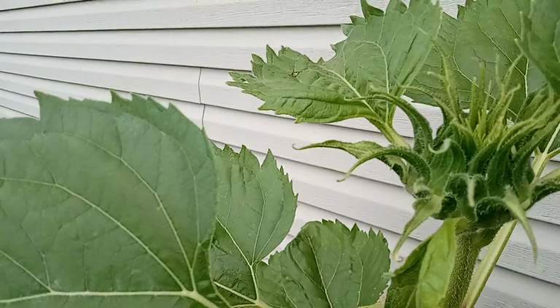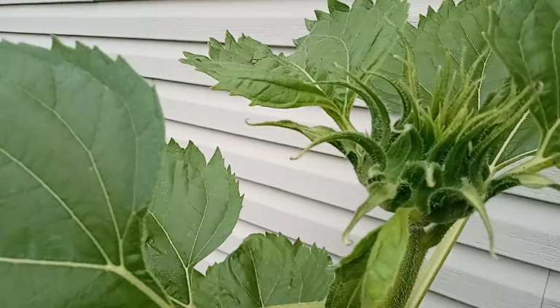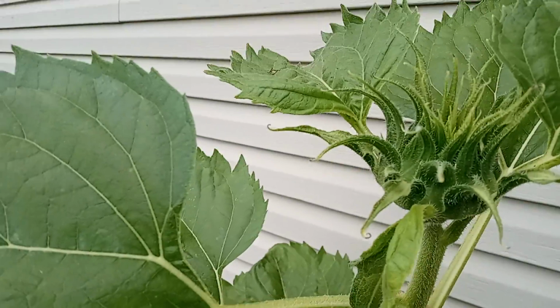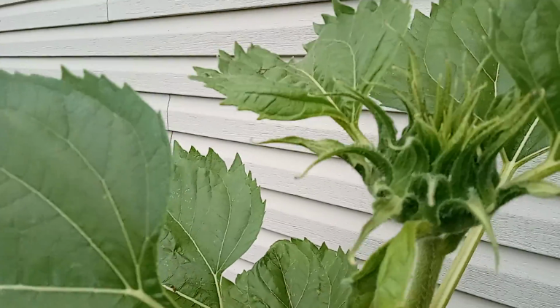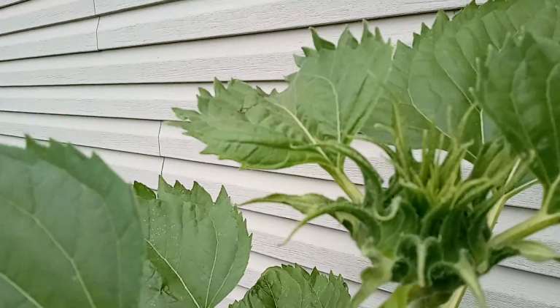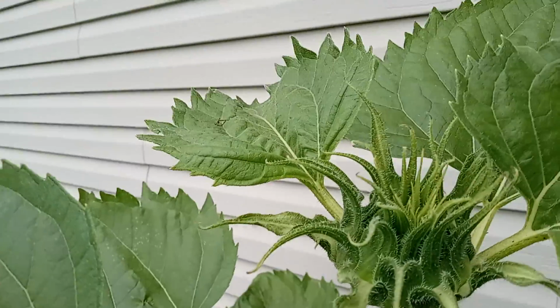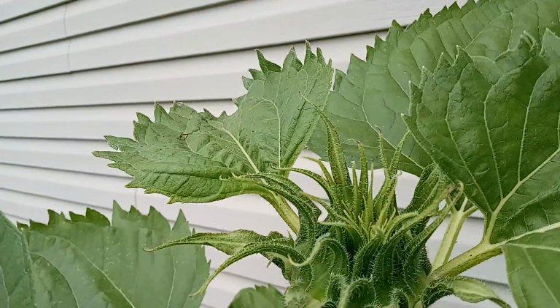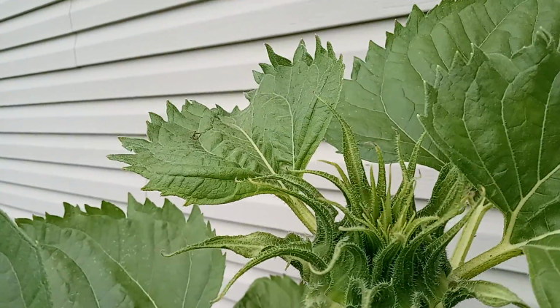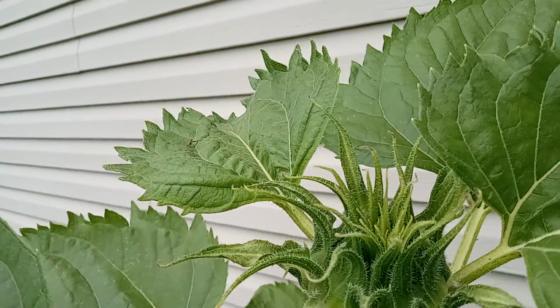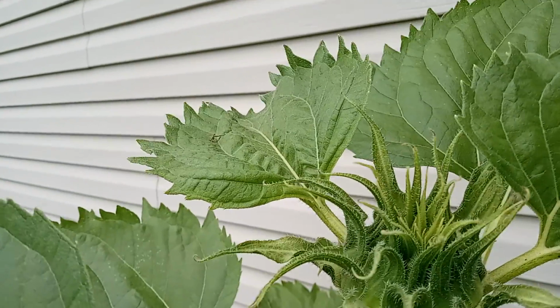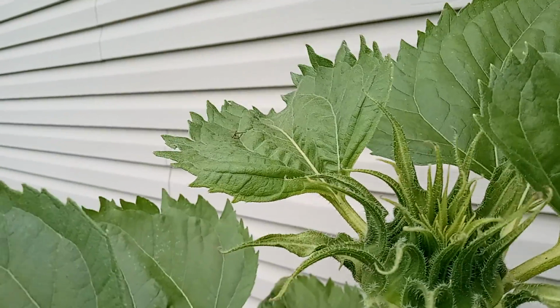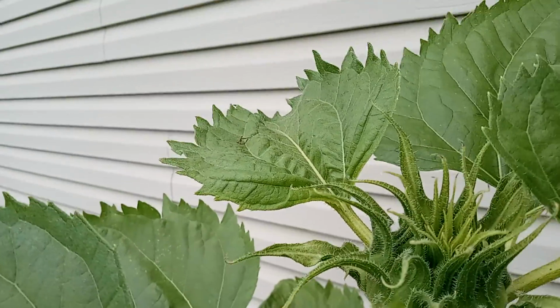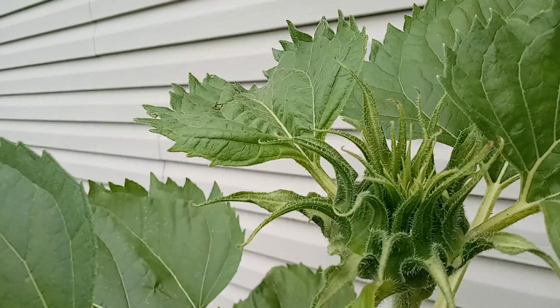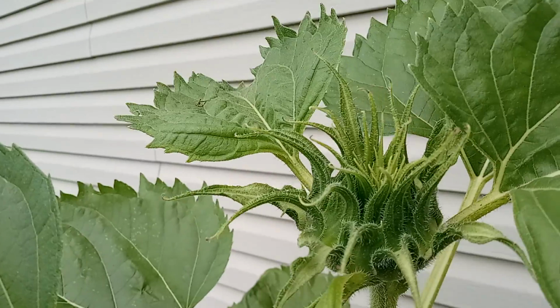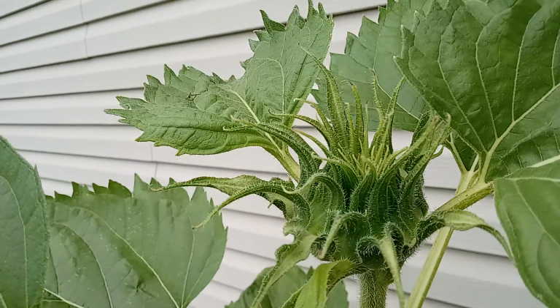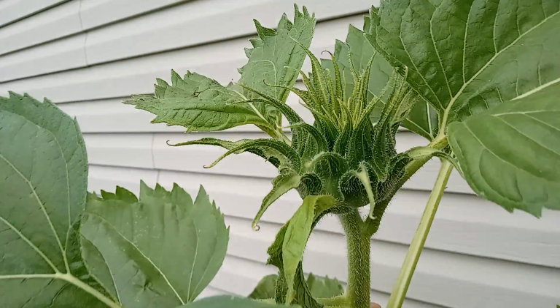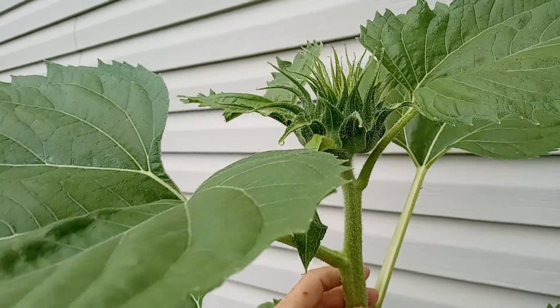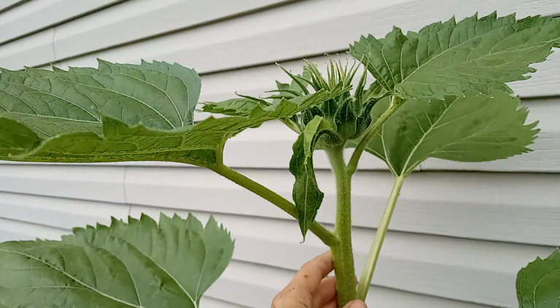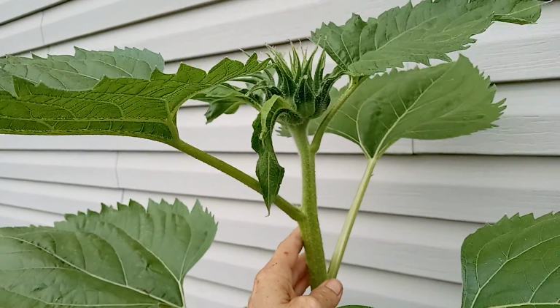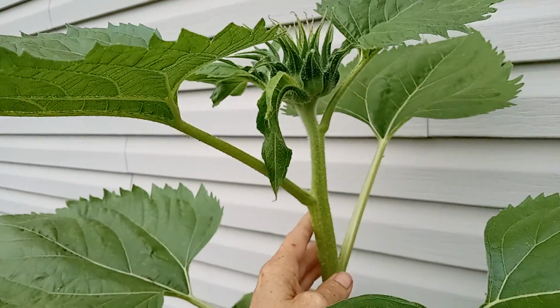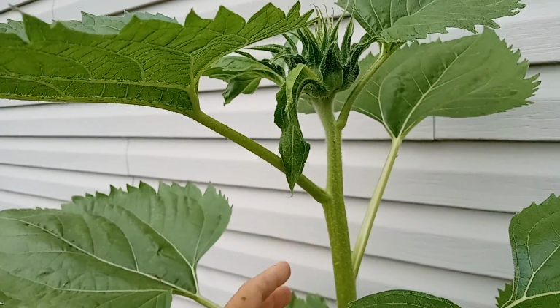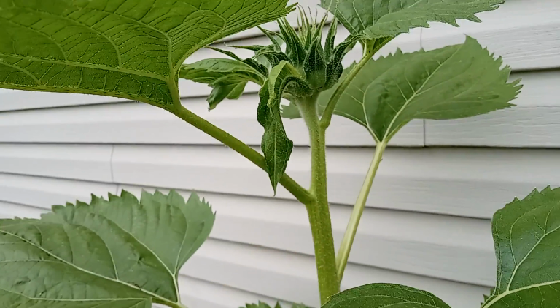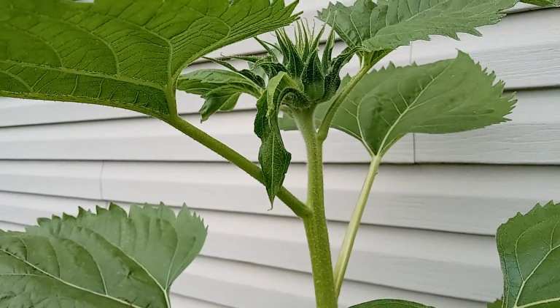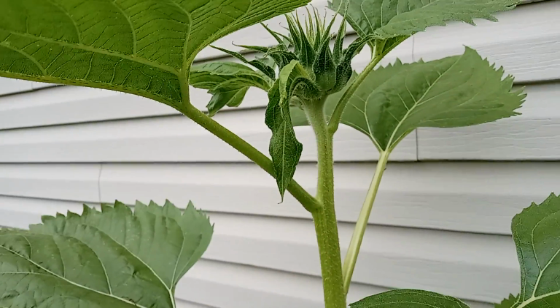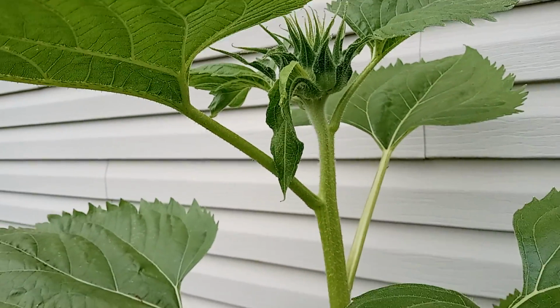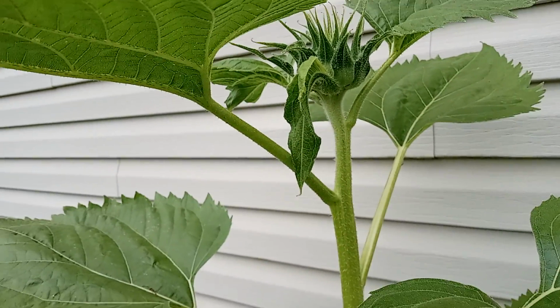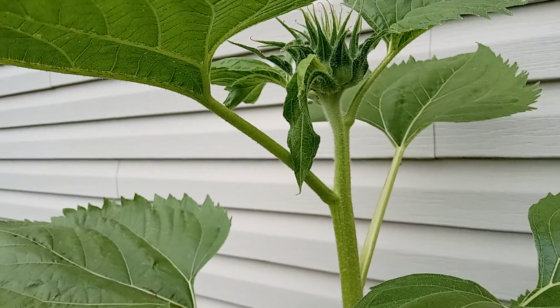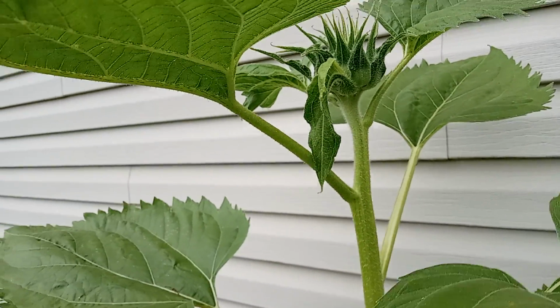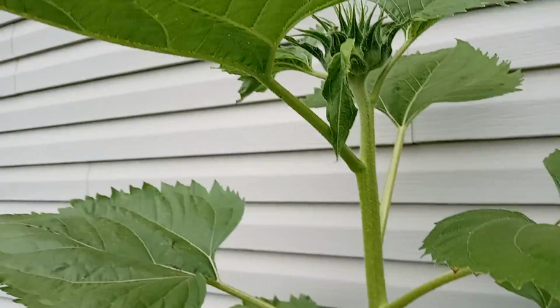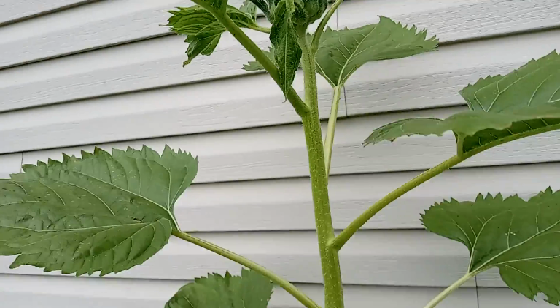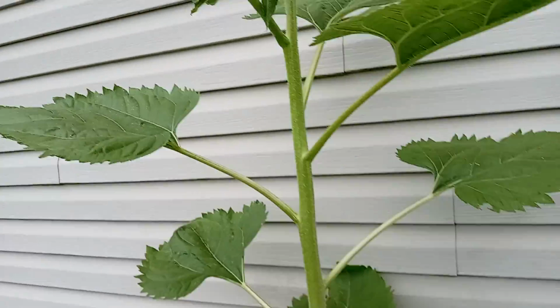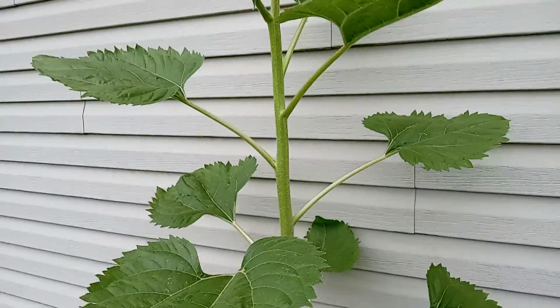Does anybody know if this is ready to bloom now? First time I ever grew a sunflower. It's taller than me — I'm five foot two and three quarters!